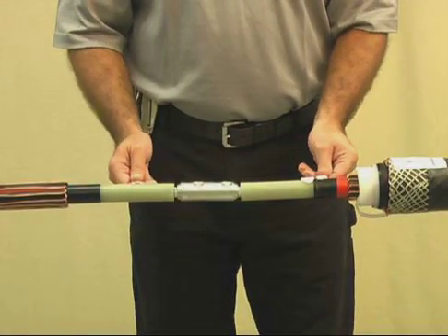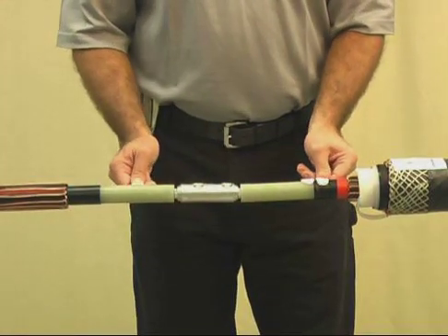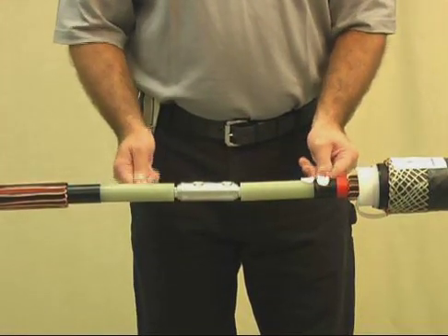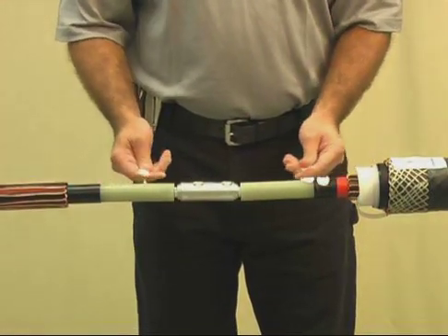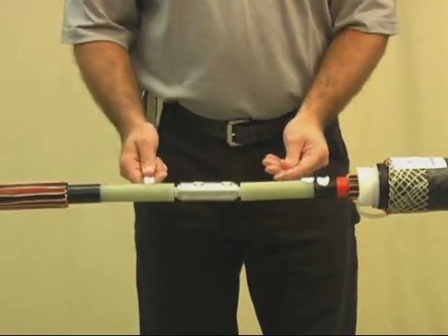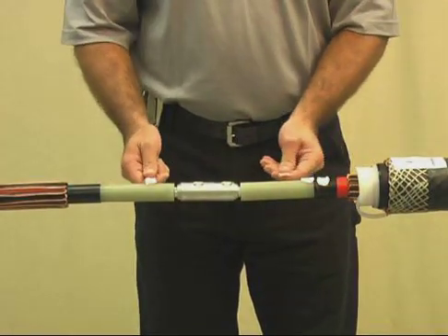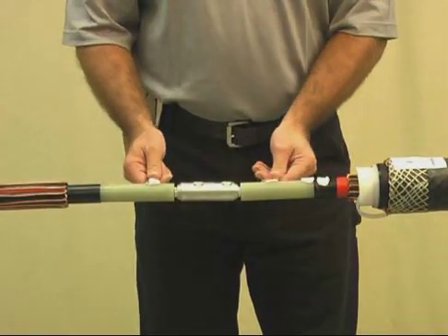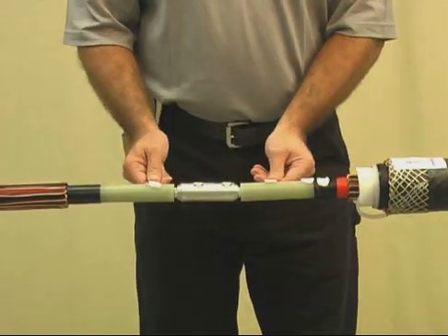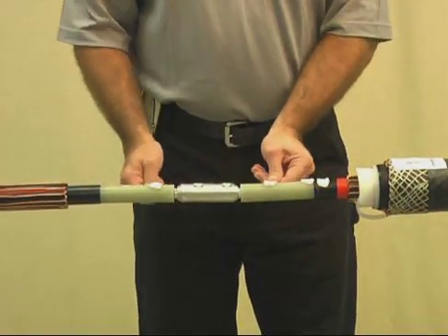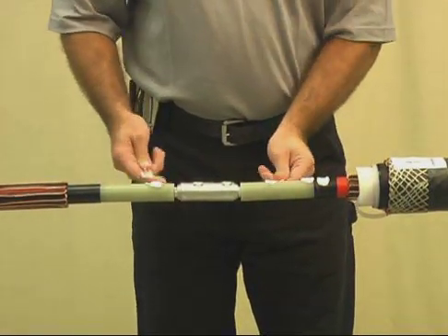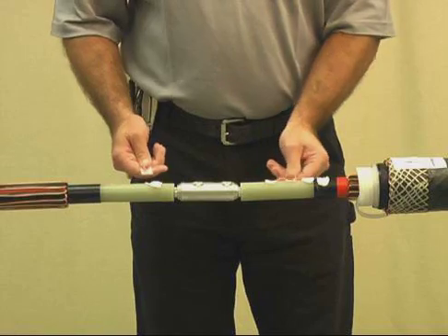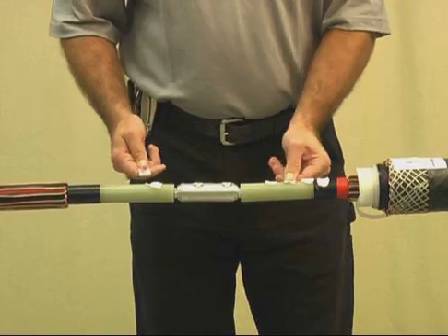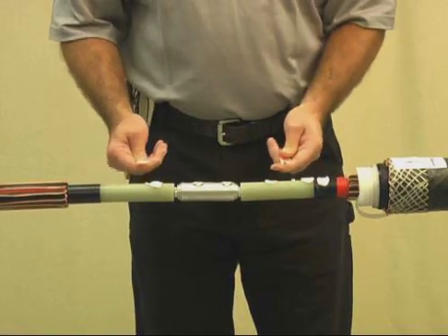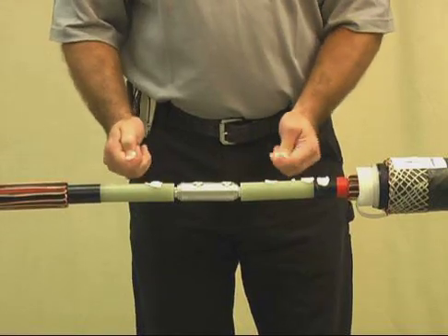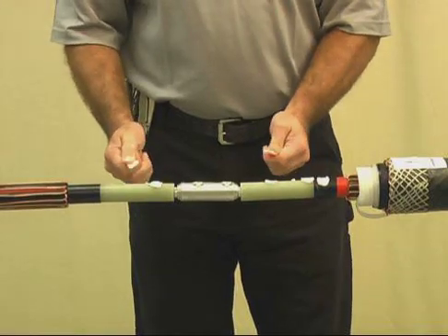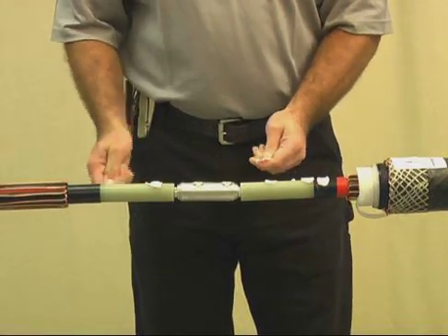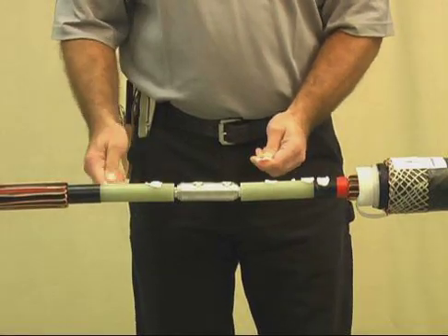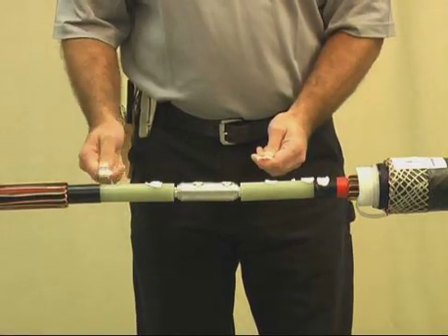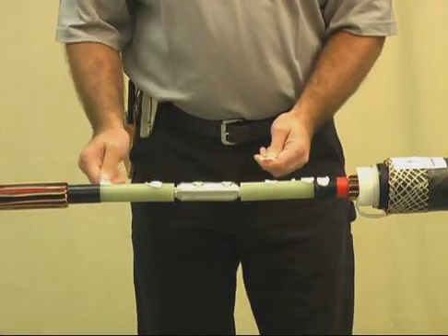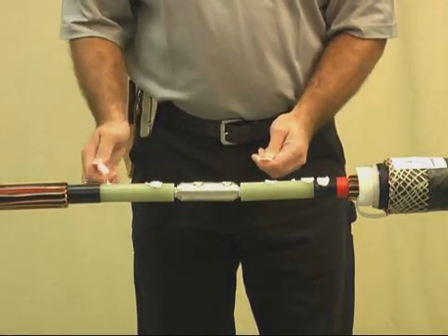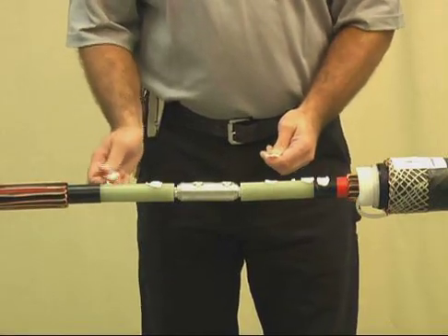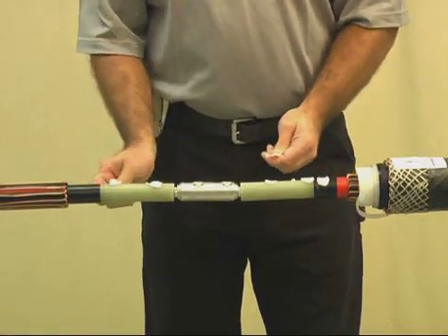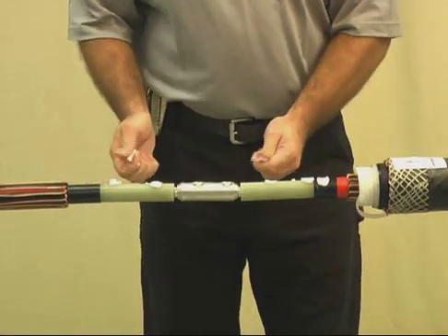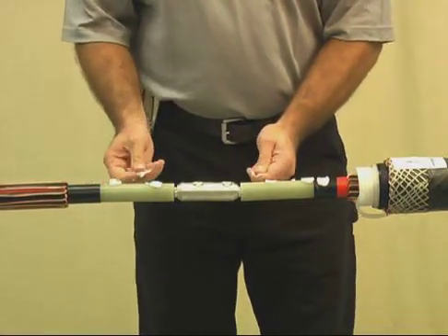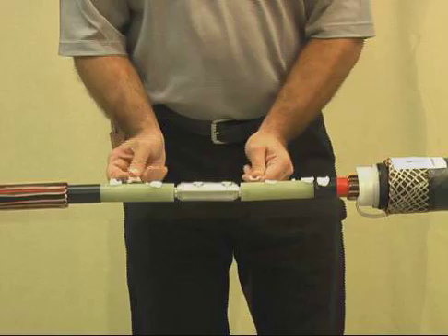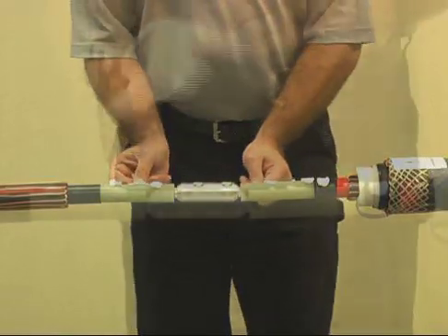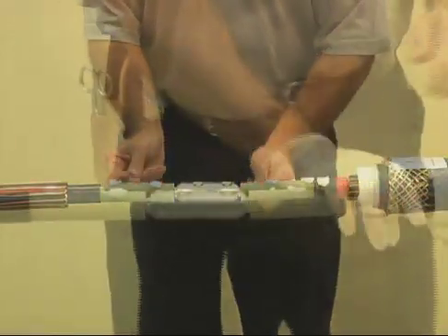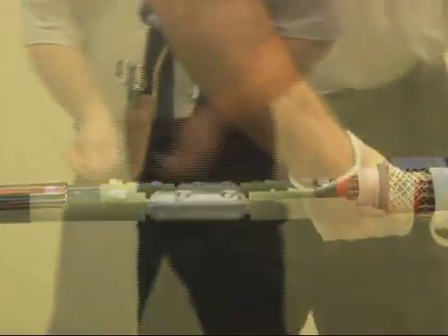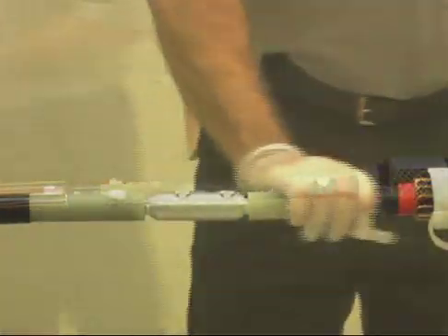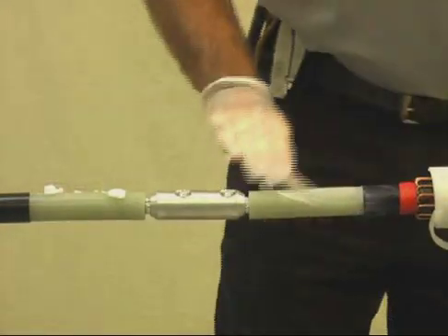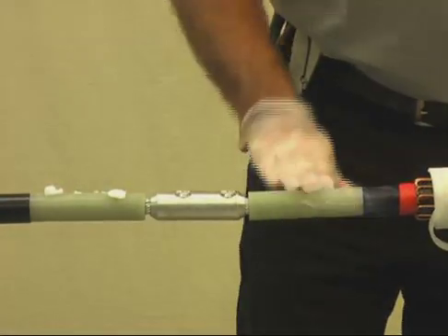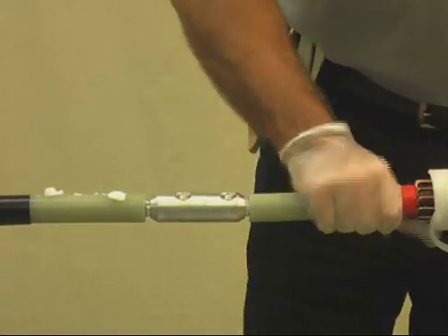With a gloved hand, lubricate the cable insulation with the supplied DCC compound. Be sure to use extra compound at the Semi-Con cutbacks. Lubricate the connector area last.